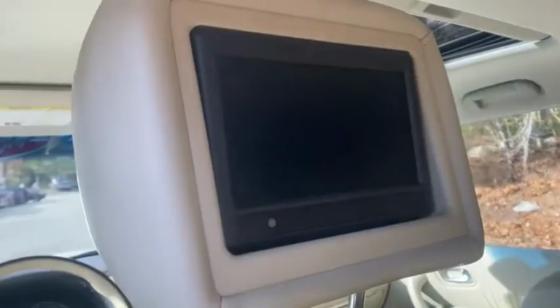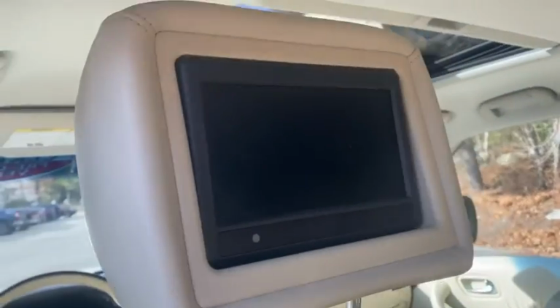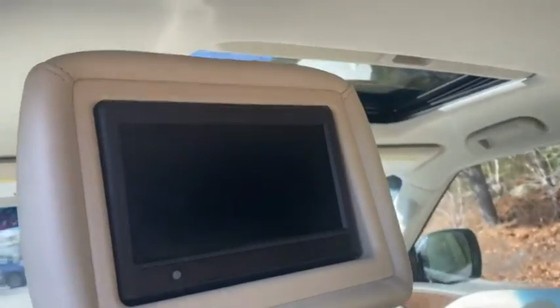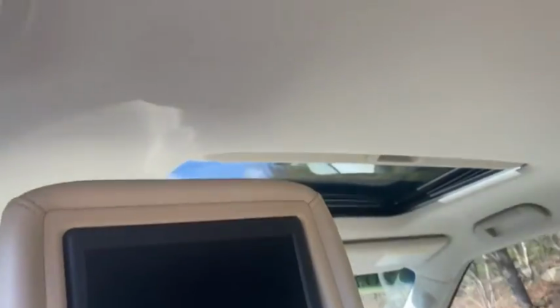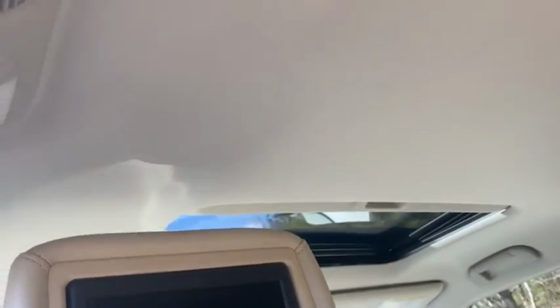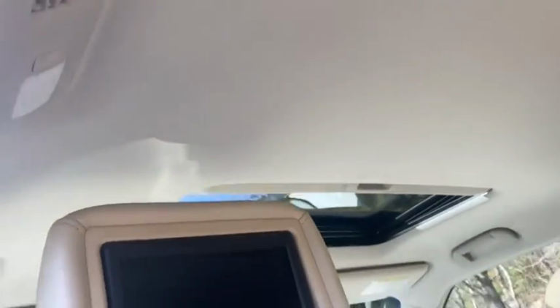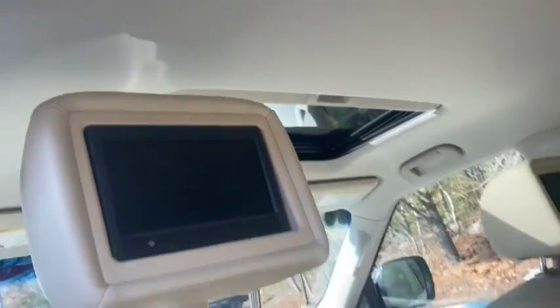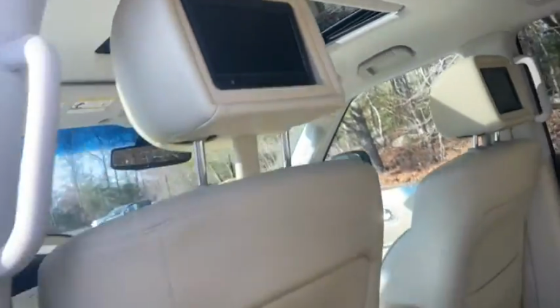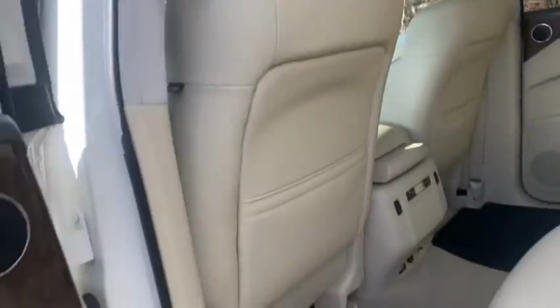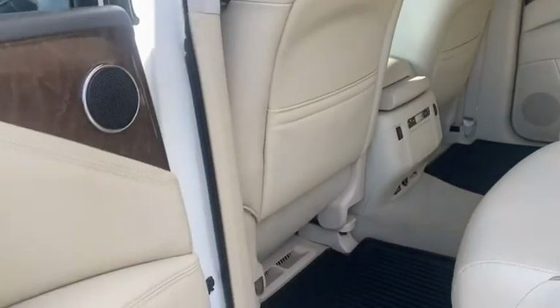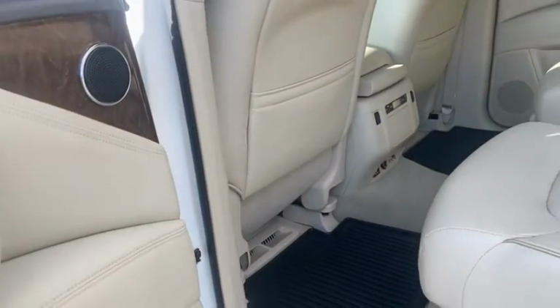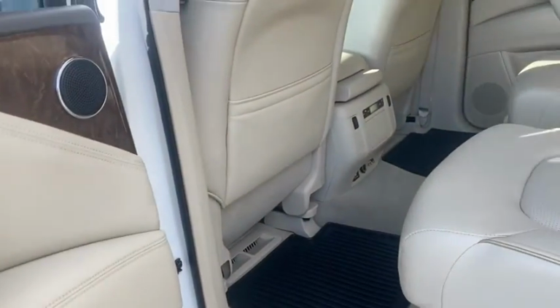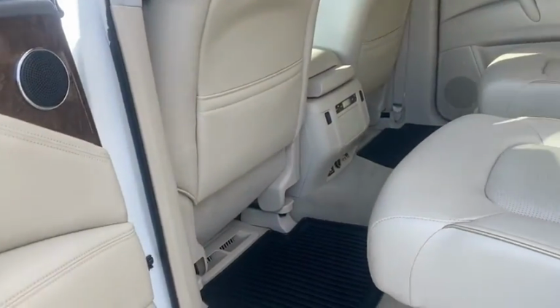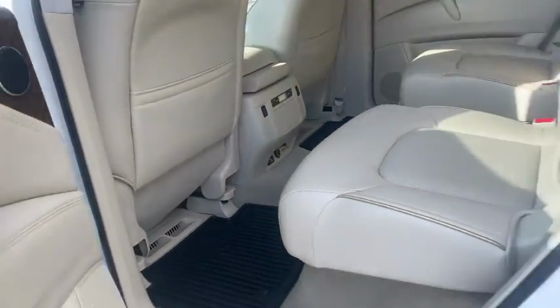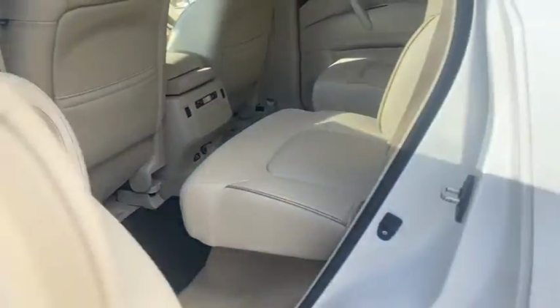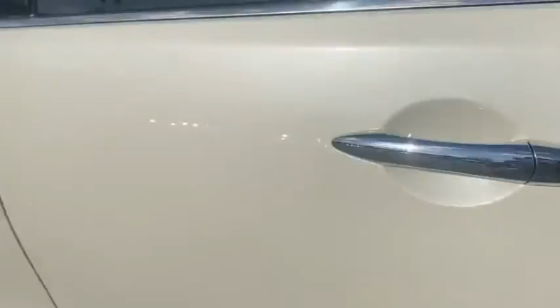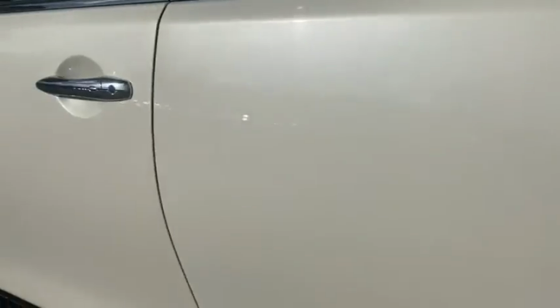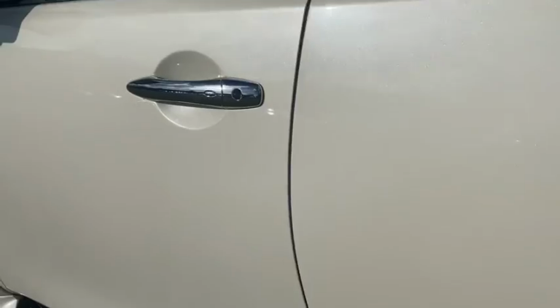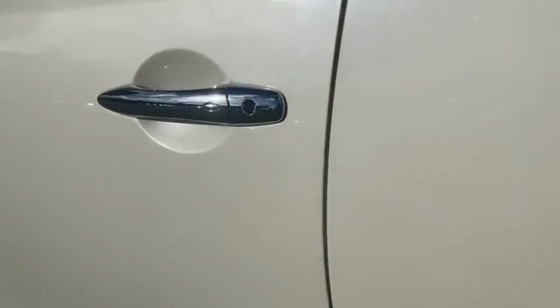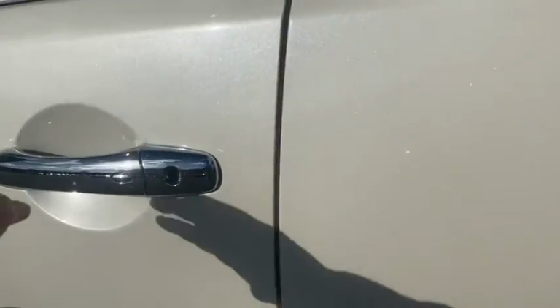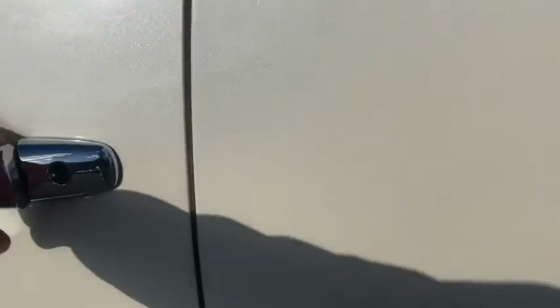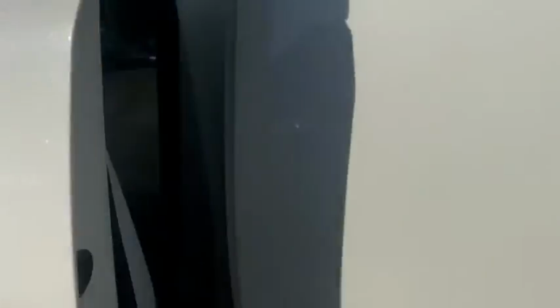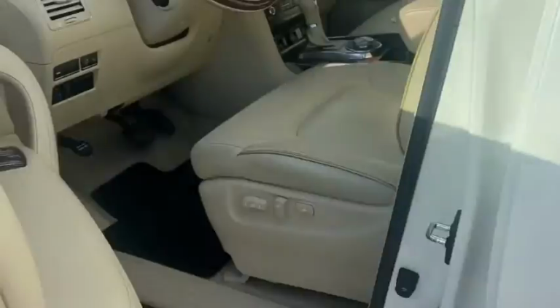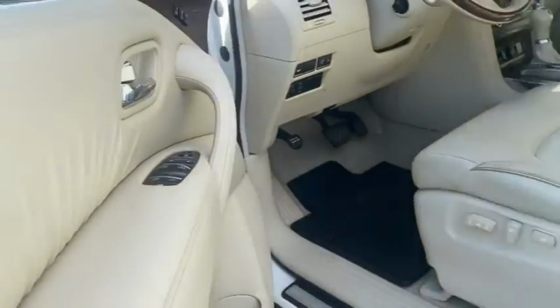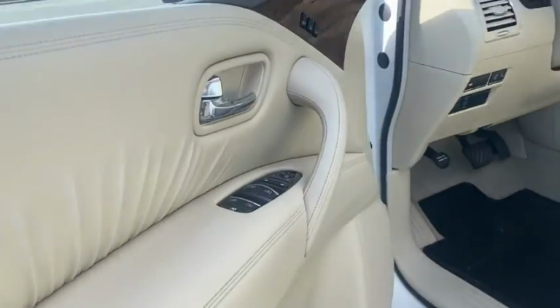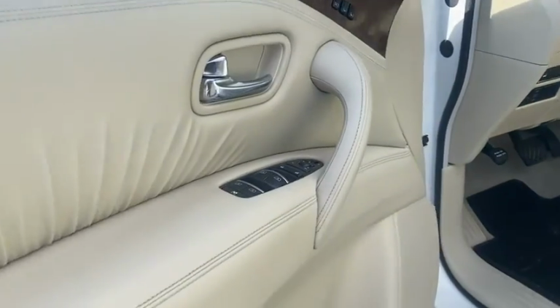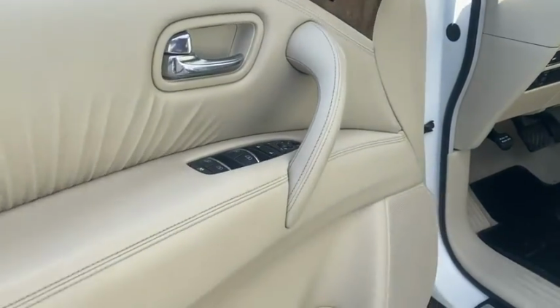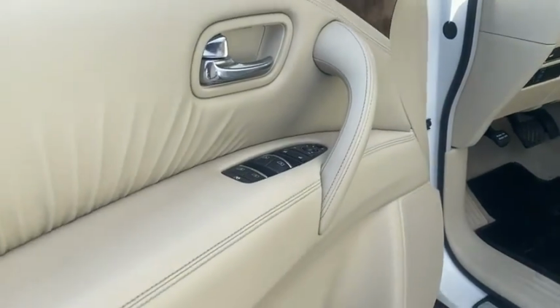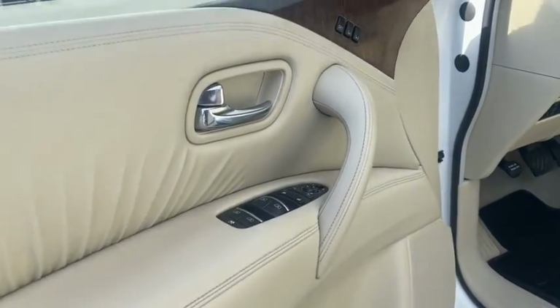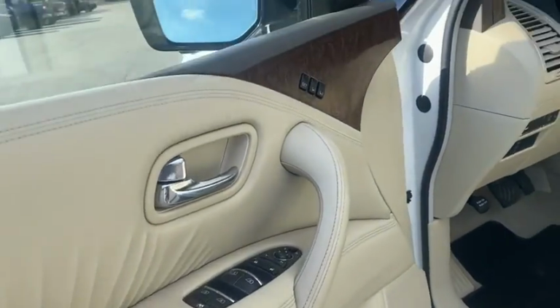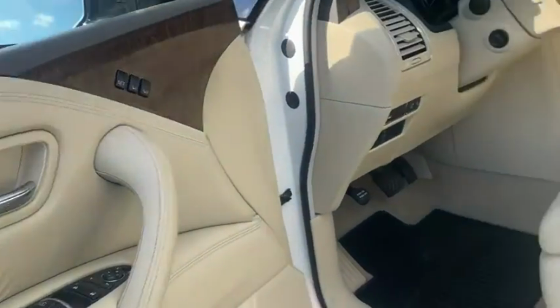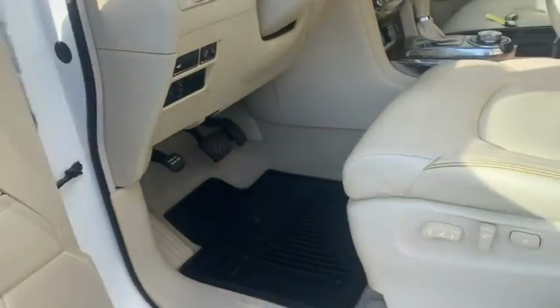Here are some of this vehicle's great options: navigation system, keyless entry, power liftgate, power passenger seat, all-wheel drive, and backup camera.